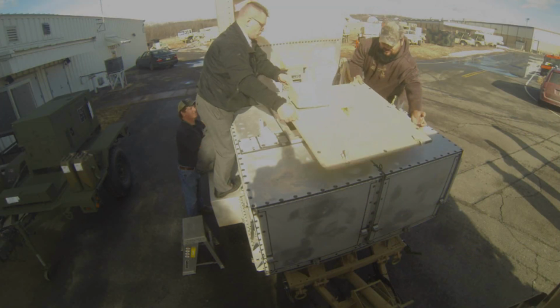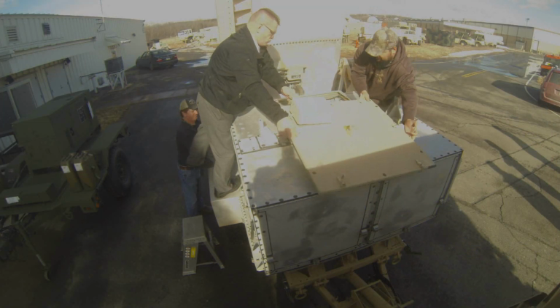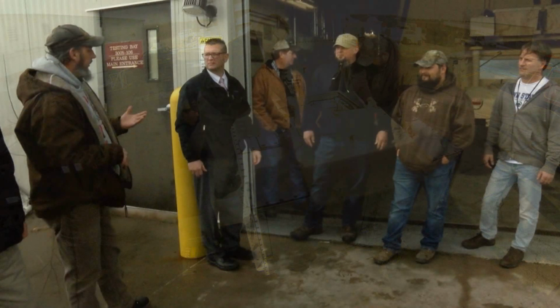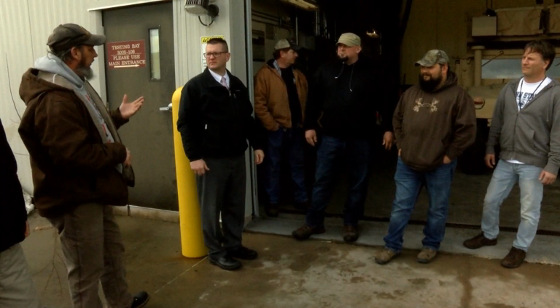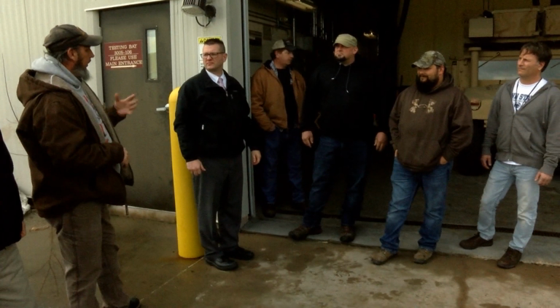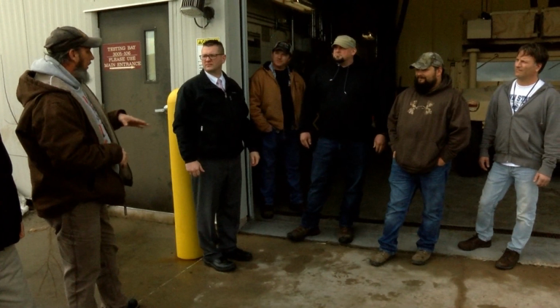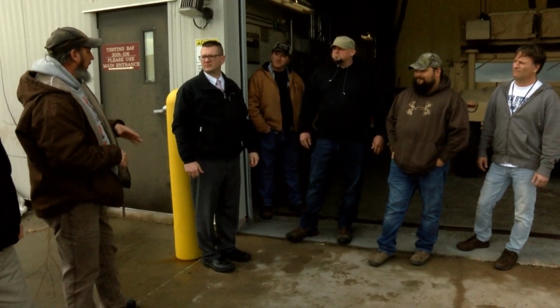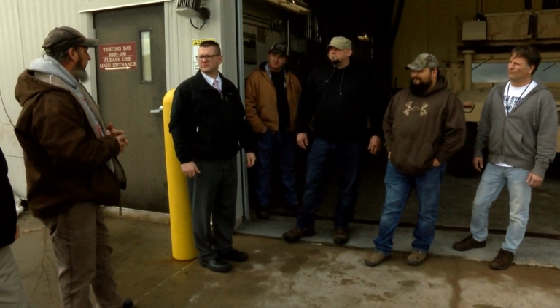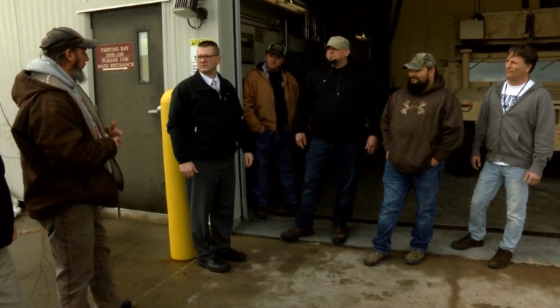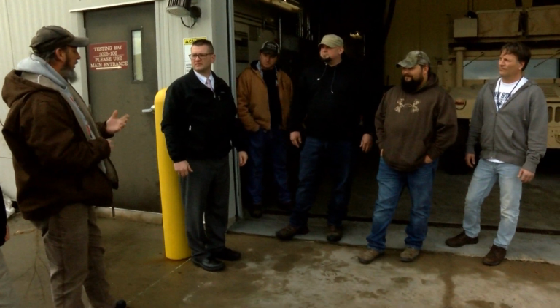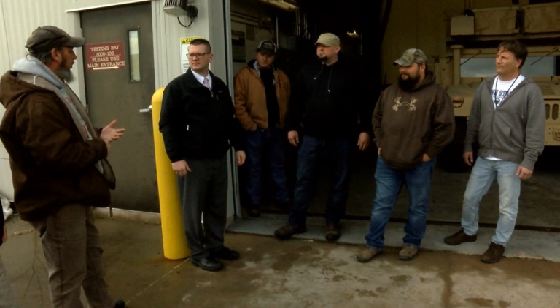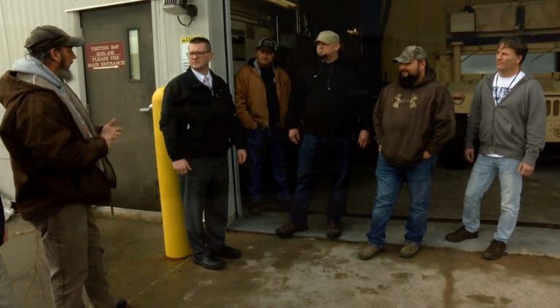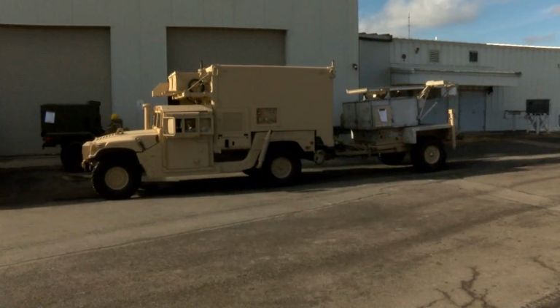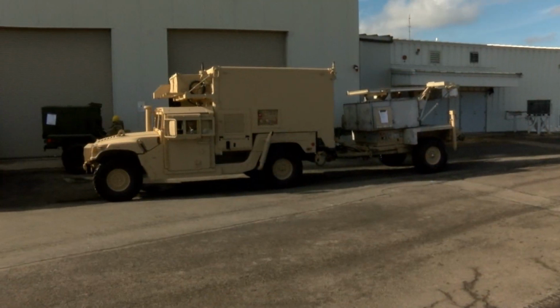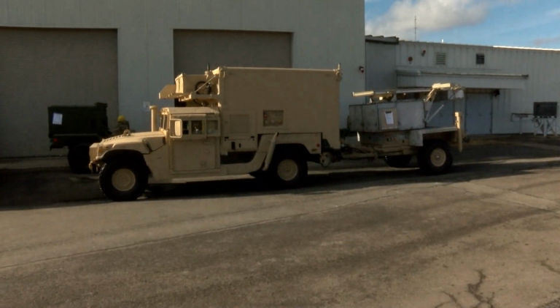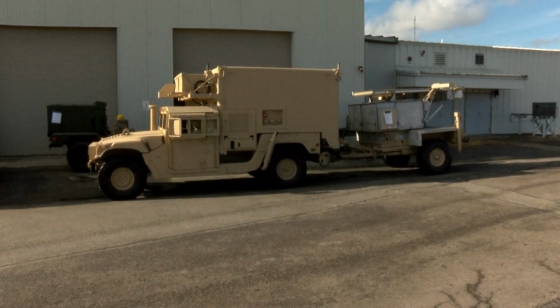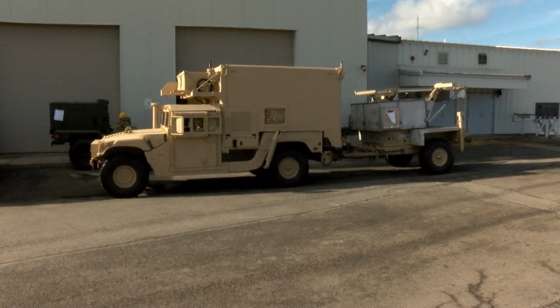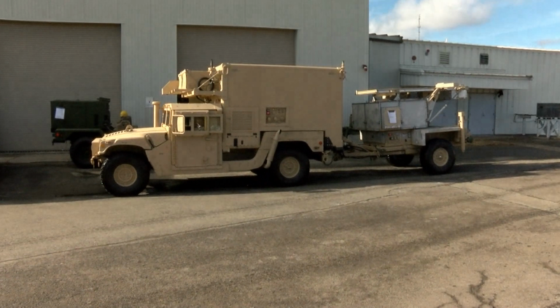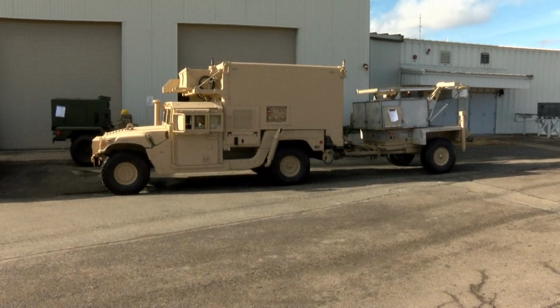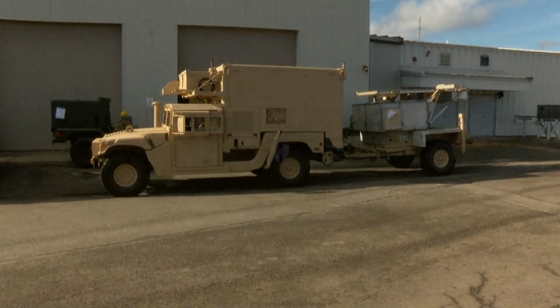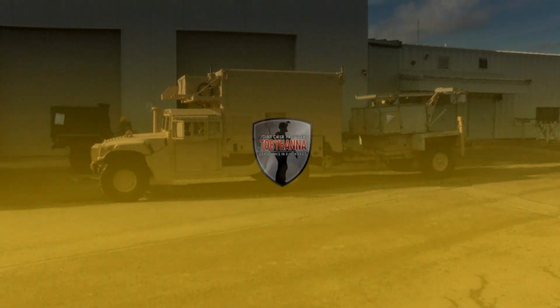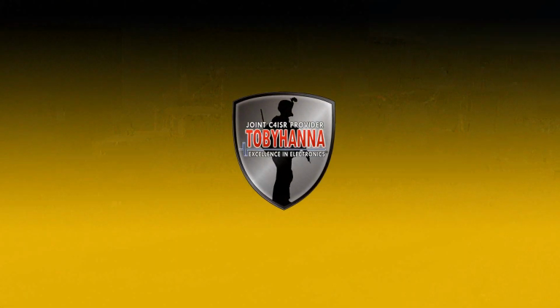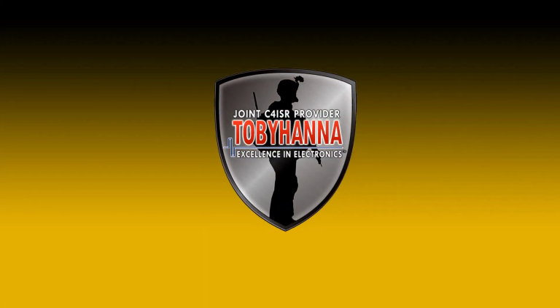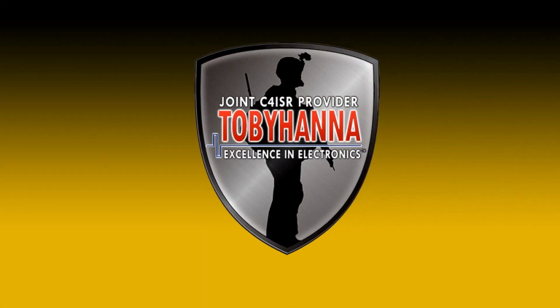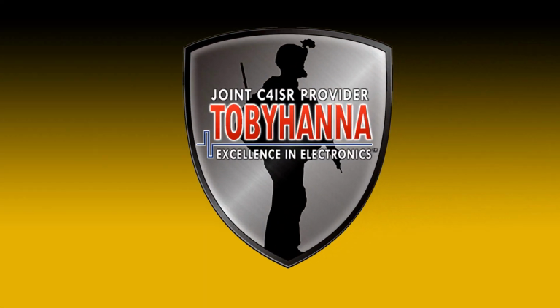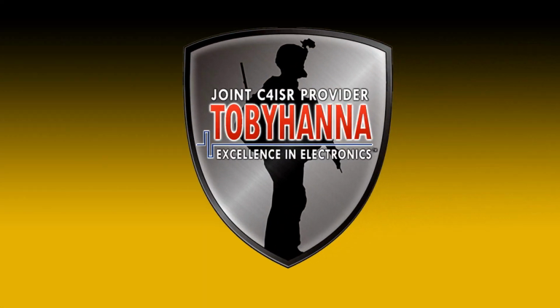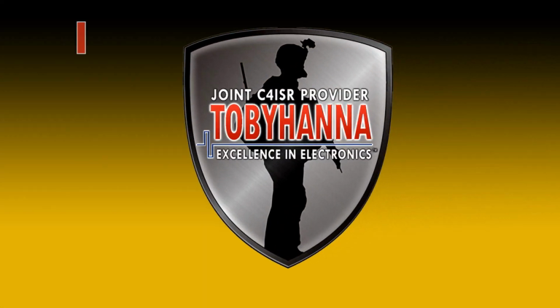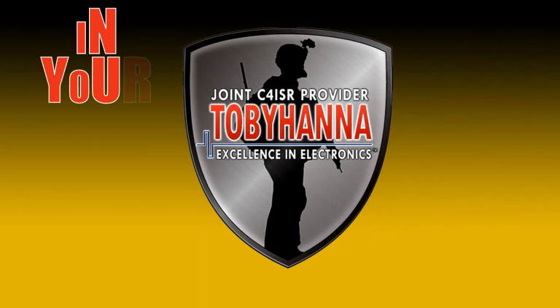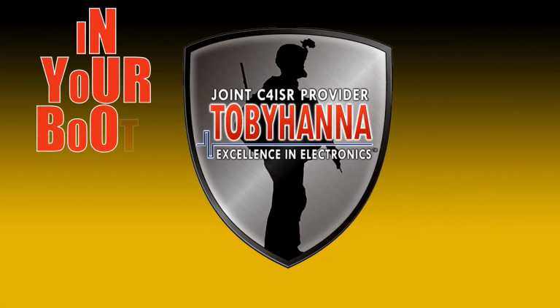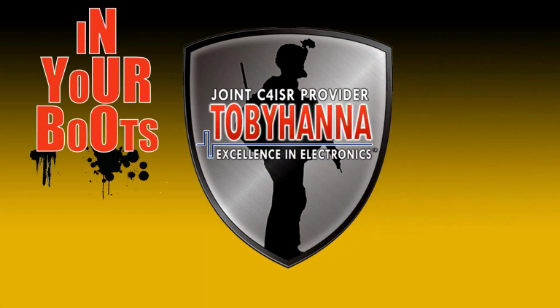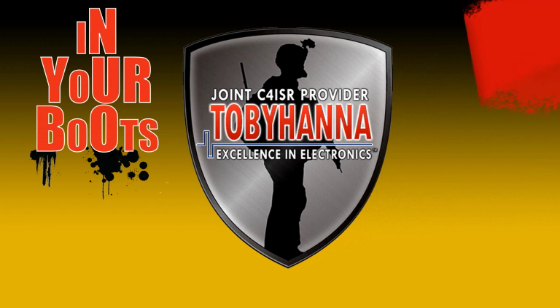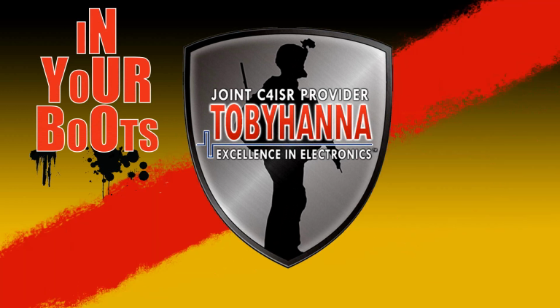Team Tobyhanna's test processes are developed to ensure we continuously provide the best value for our warfighters. We hope that you enjoyed this presentation. Stay tuned for next month's In Your Boots. We'll see you next time.